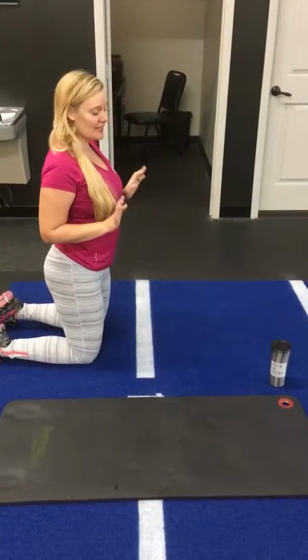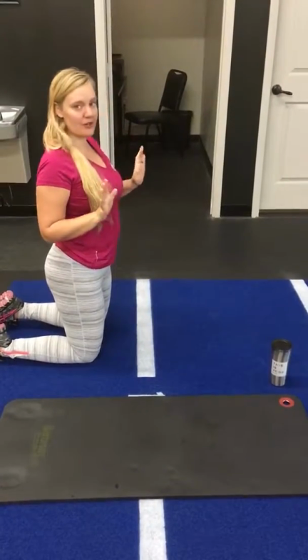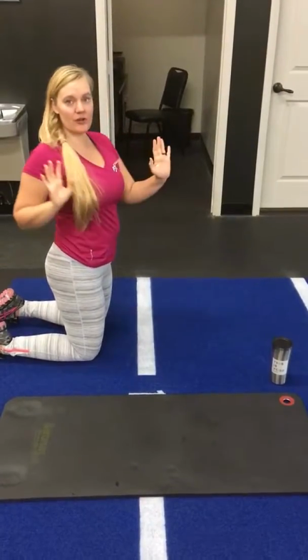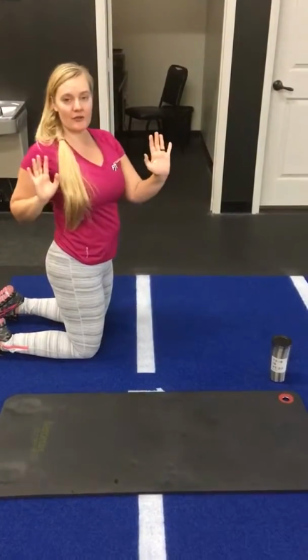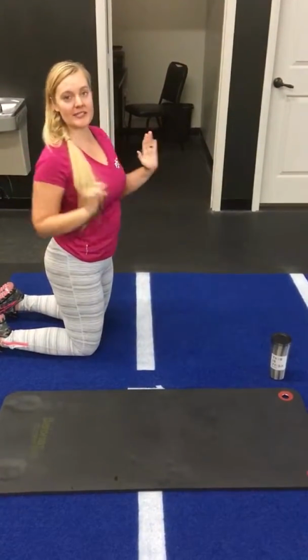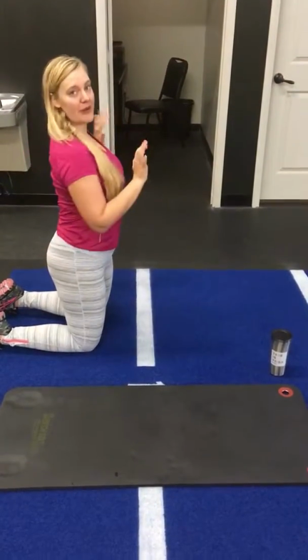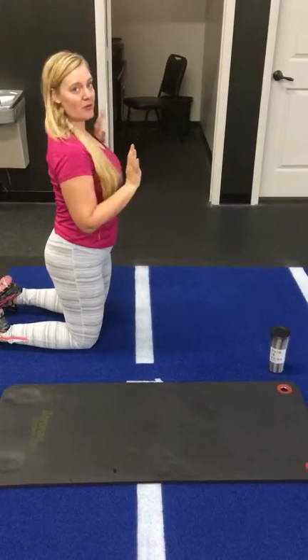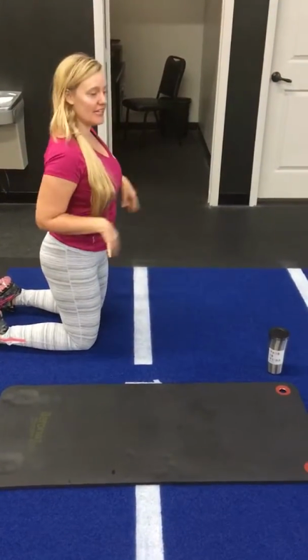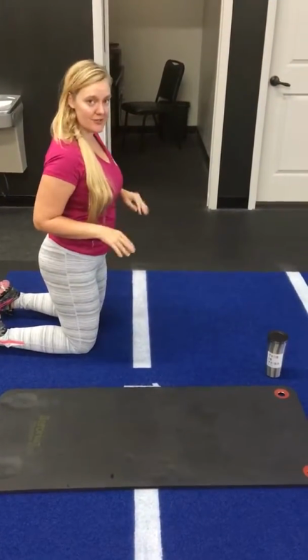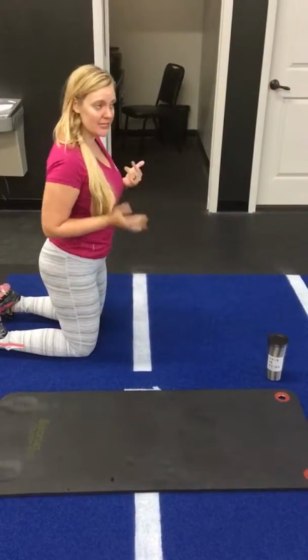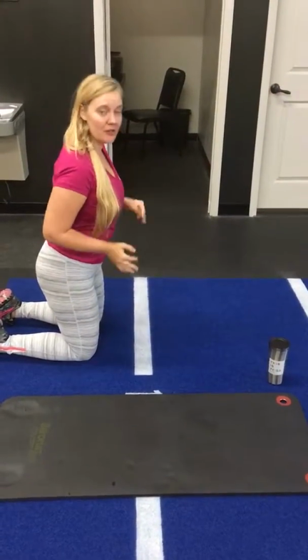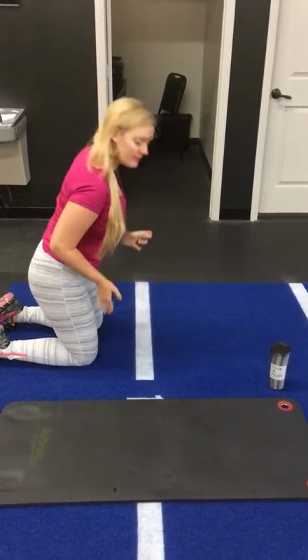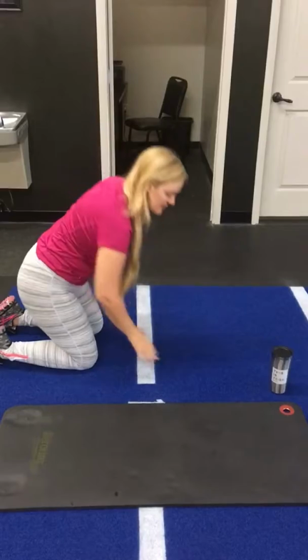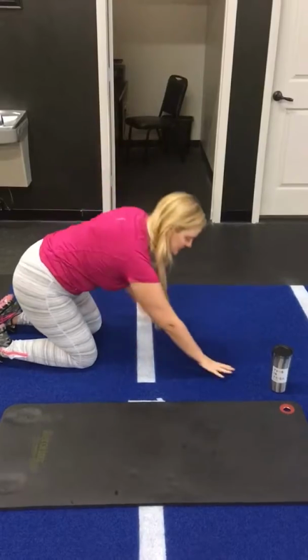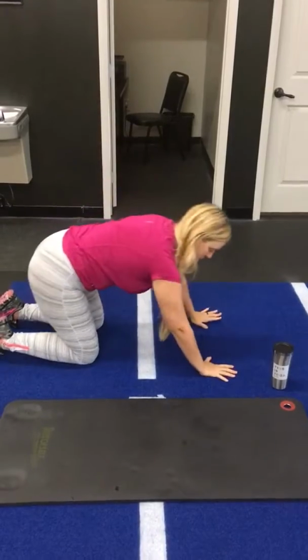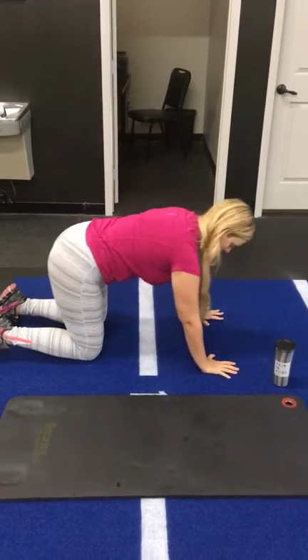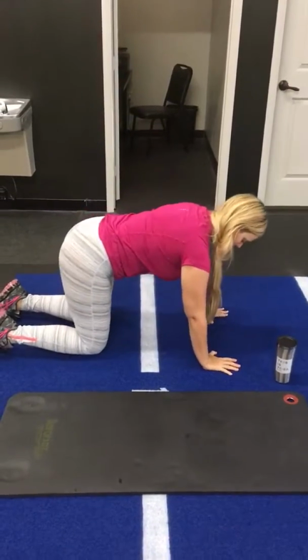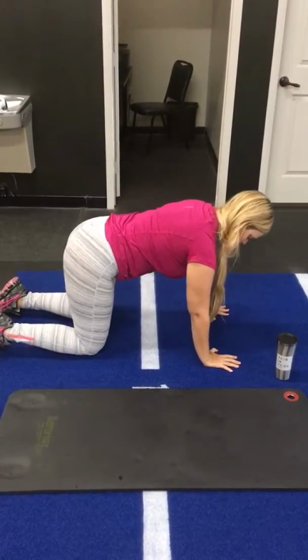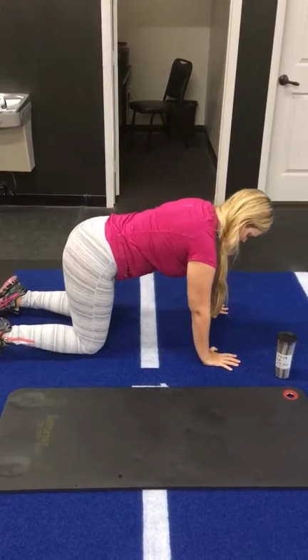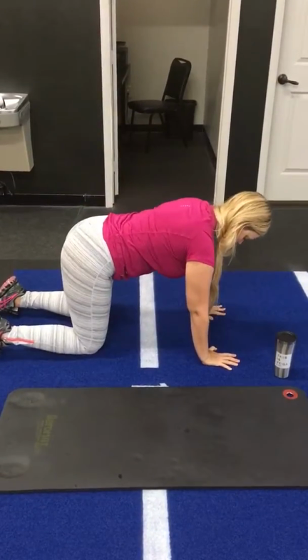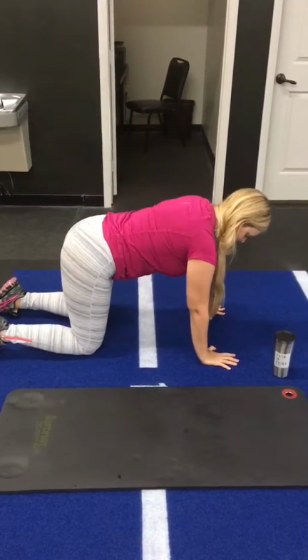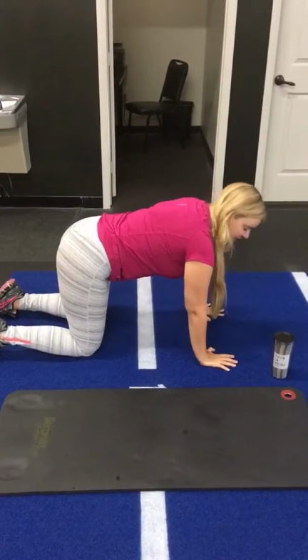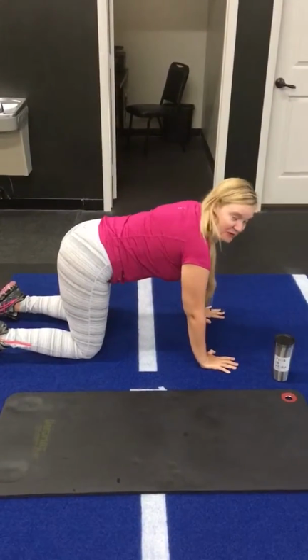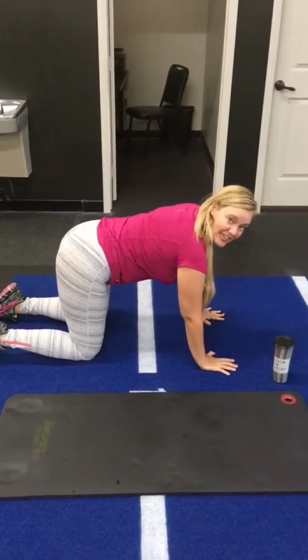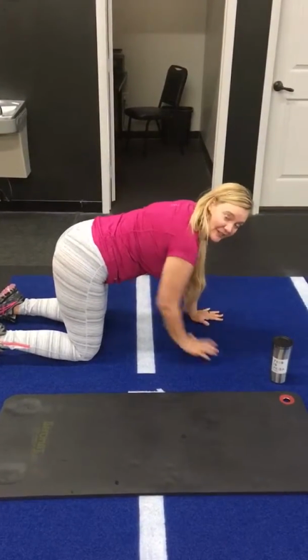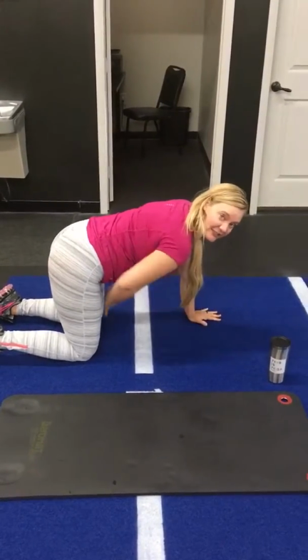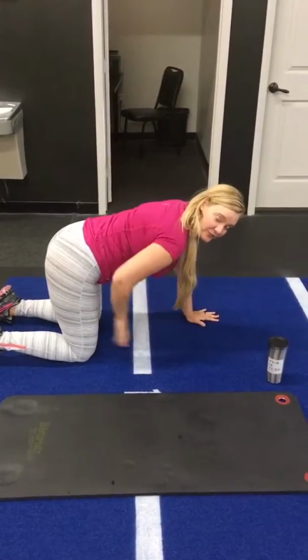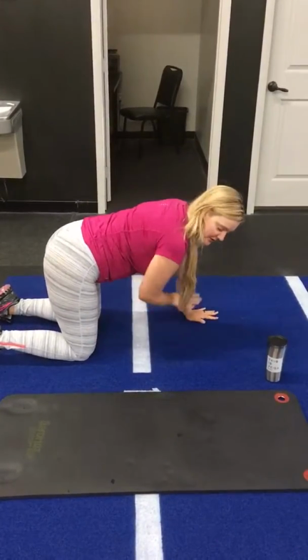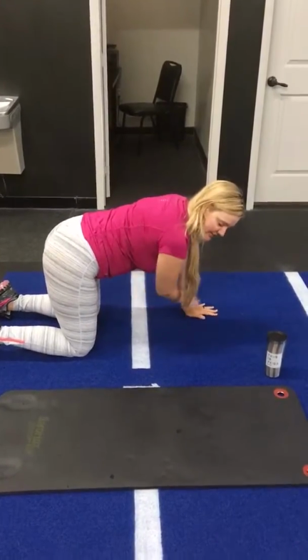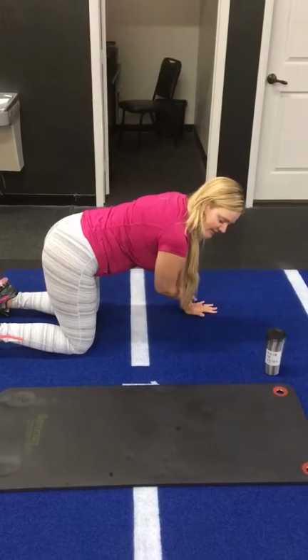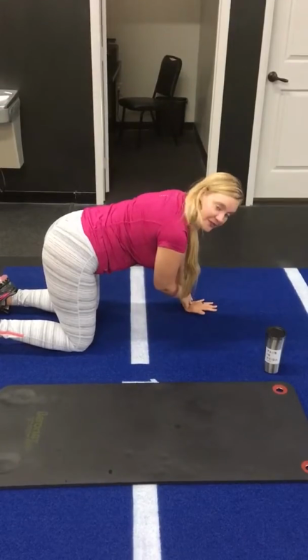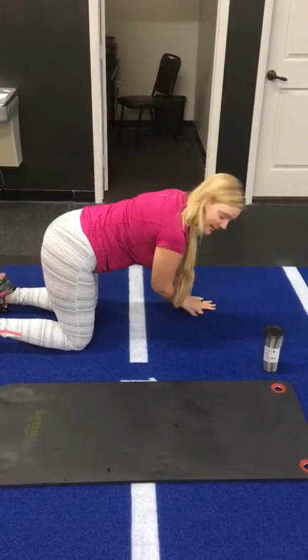Alright, so we're going to do a thoracic spine mobility exercise. Come onto all fours, keeping weight even in the two legs and the other hand.